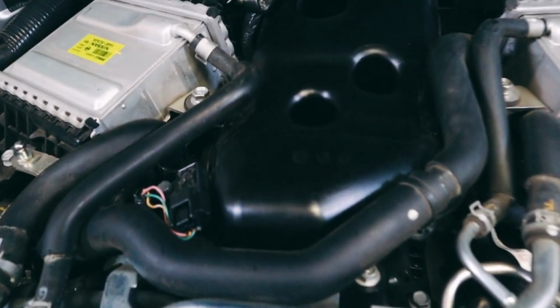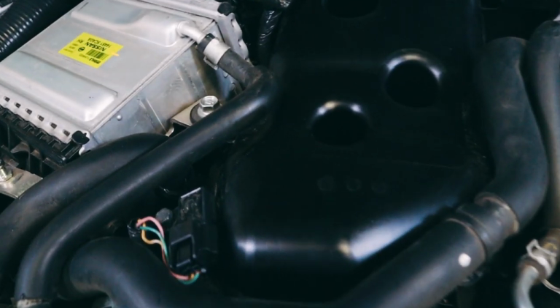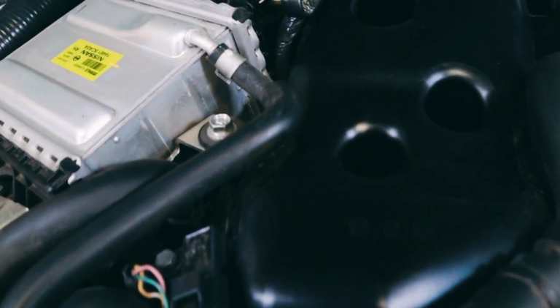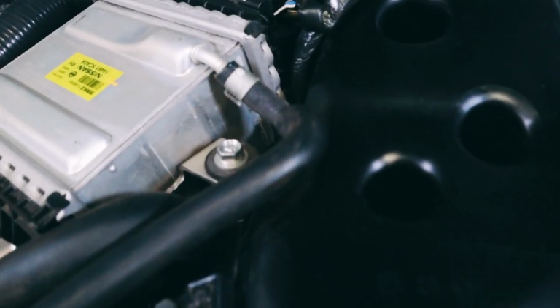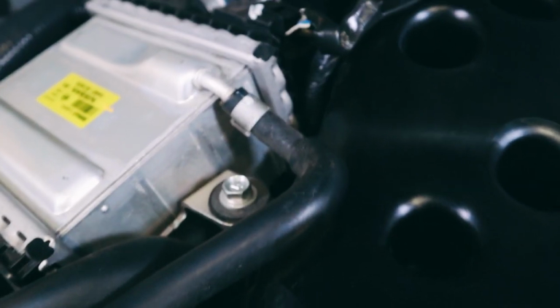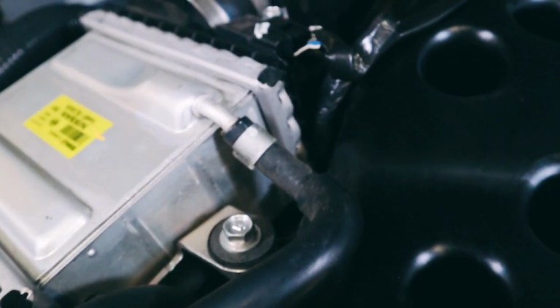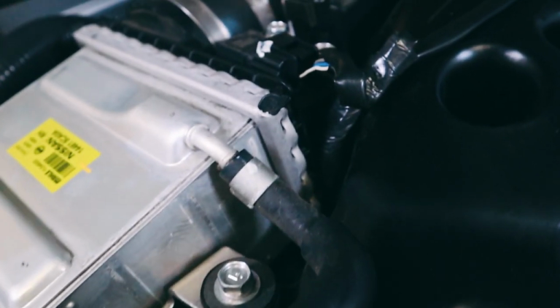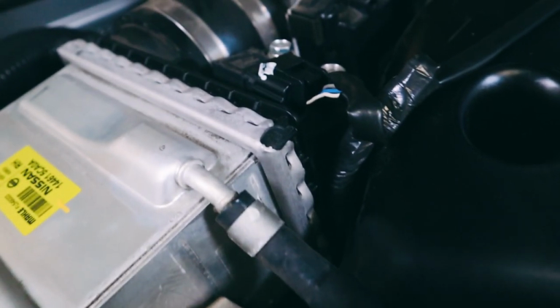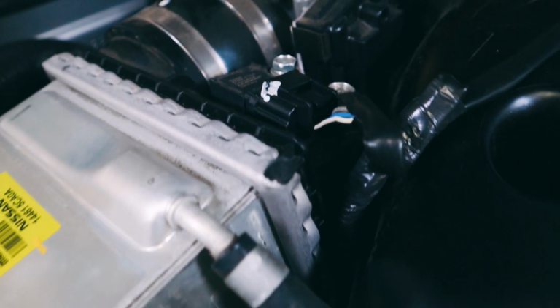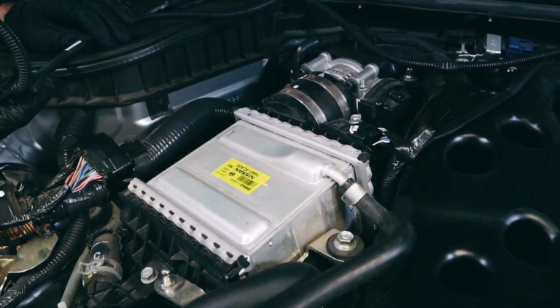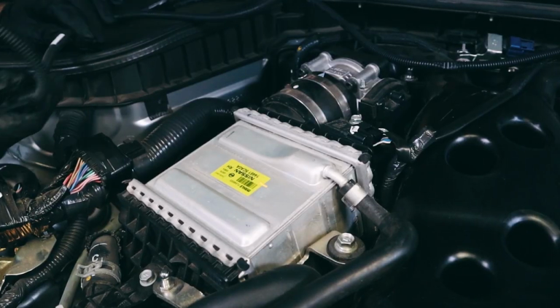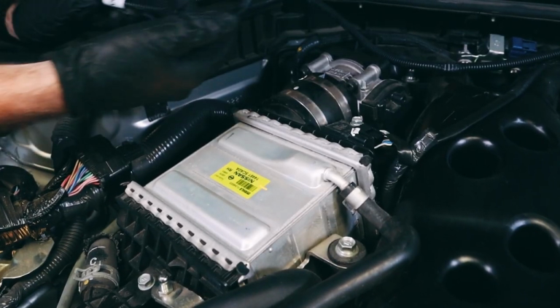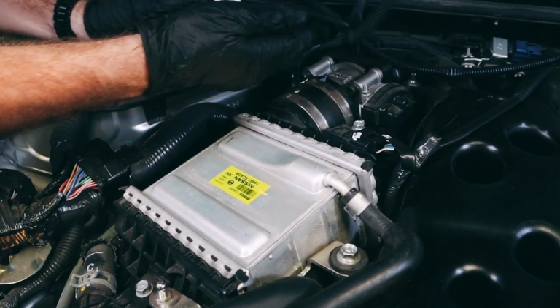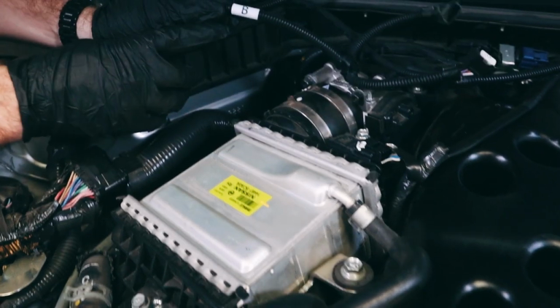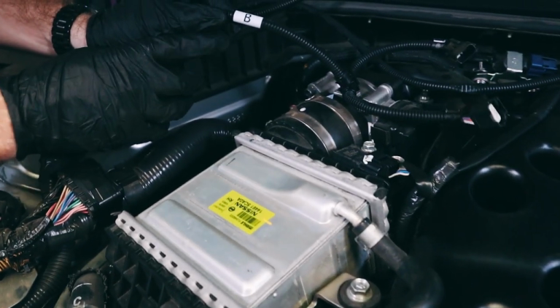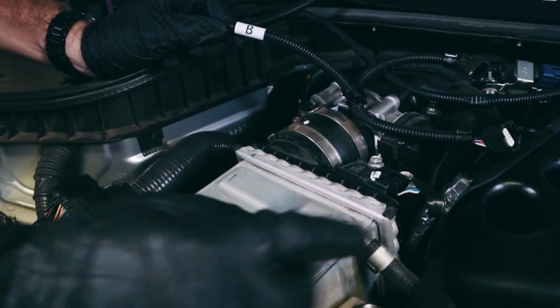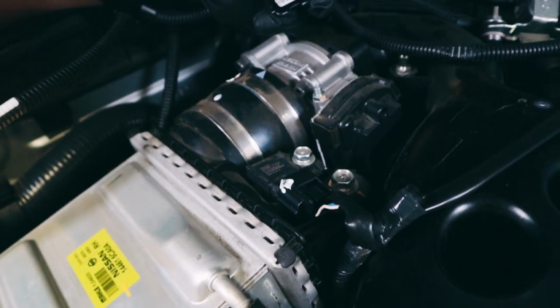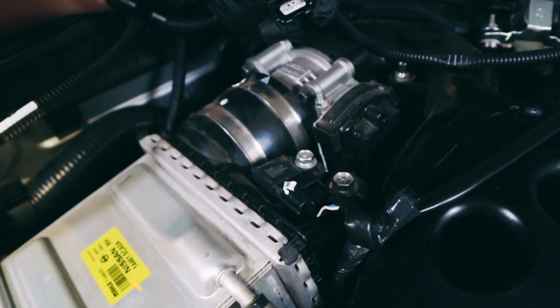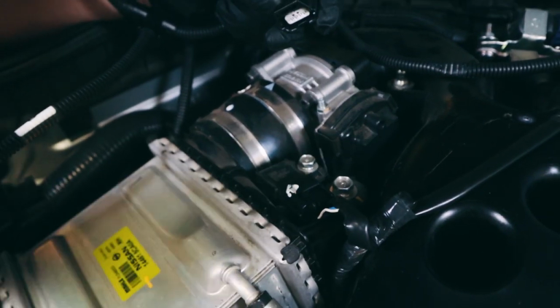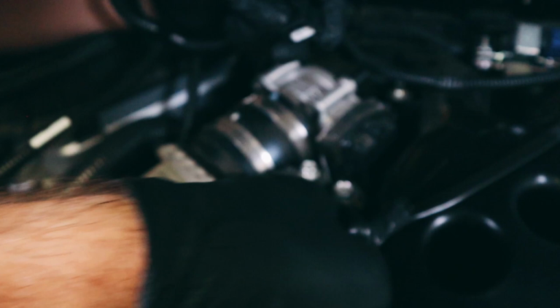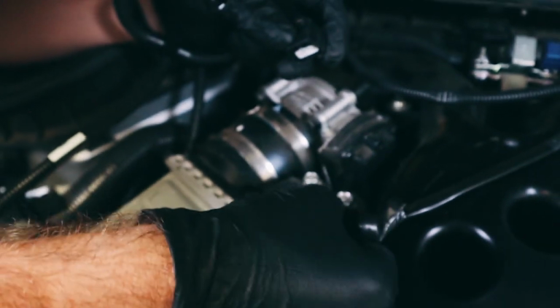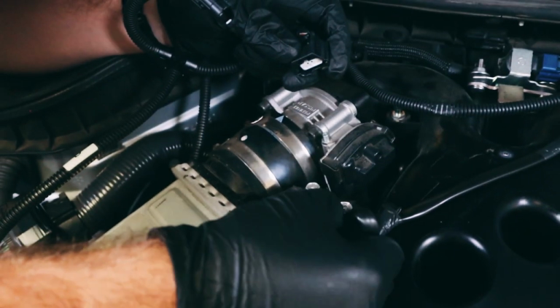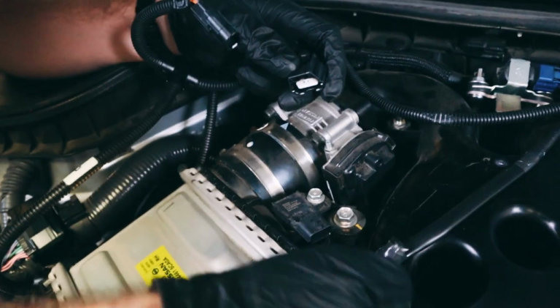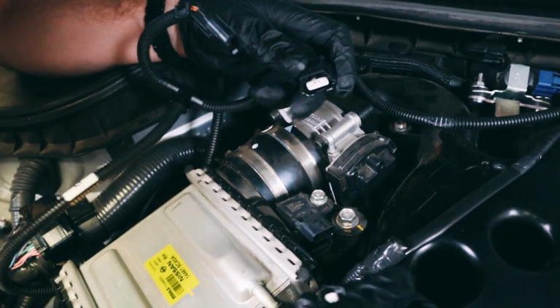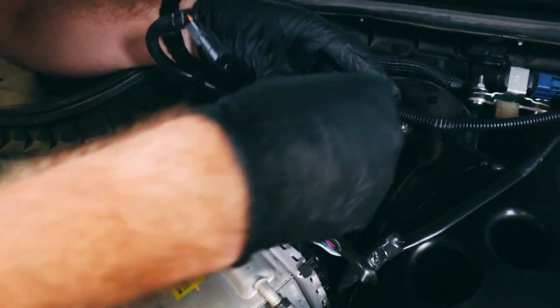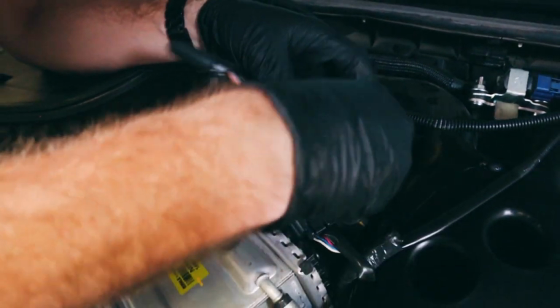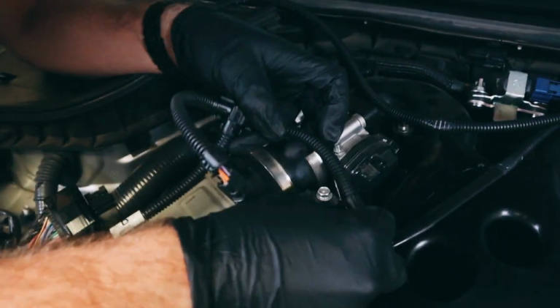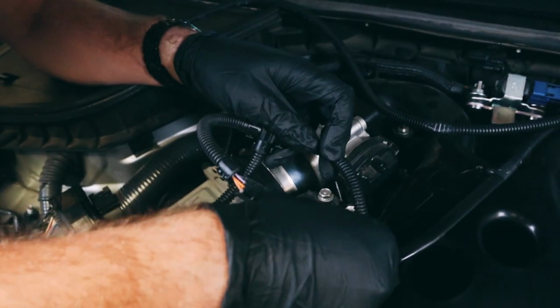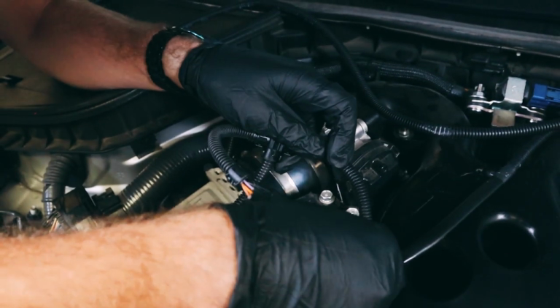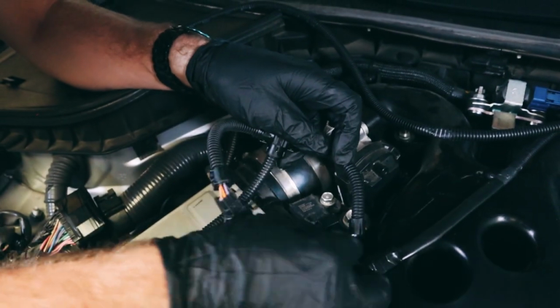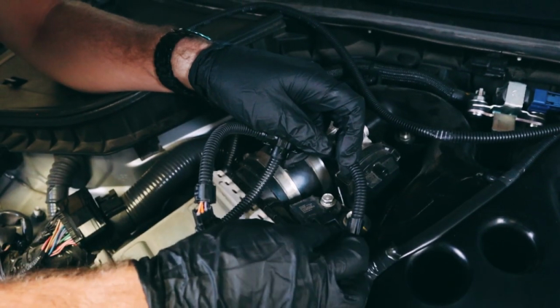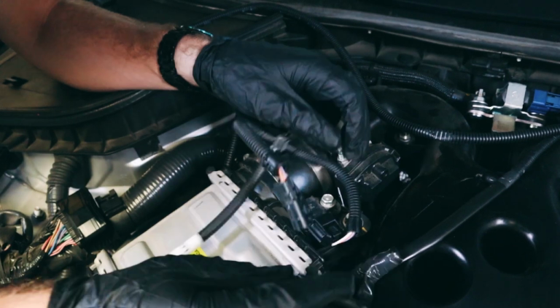Now we're going to go to the passenger side and do the exact same thing on the exact same sensor, this time using the B end of the connection. Same tab — press down and pull back and attach the sensors.